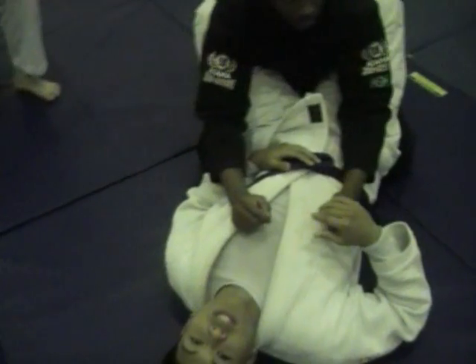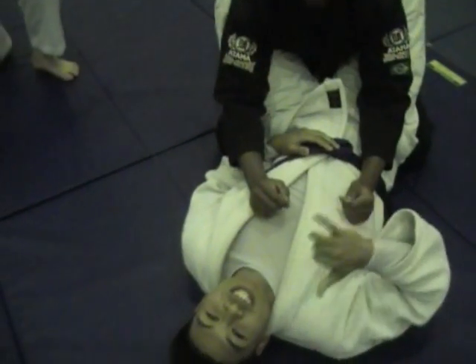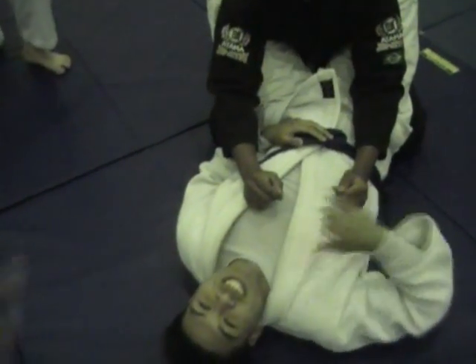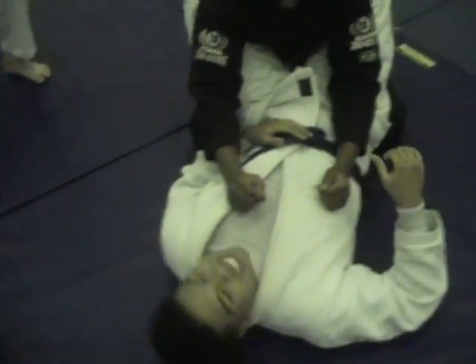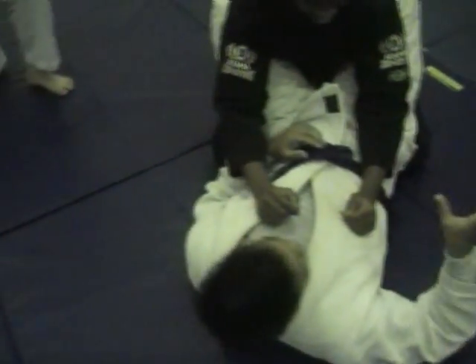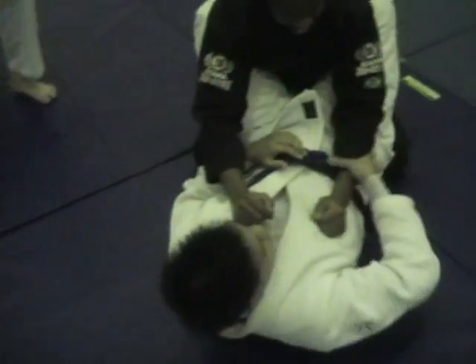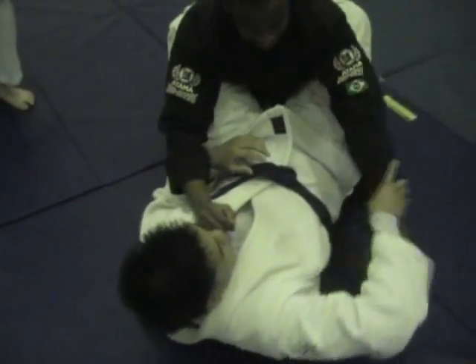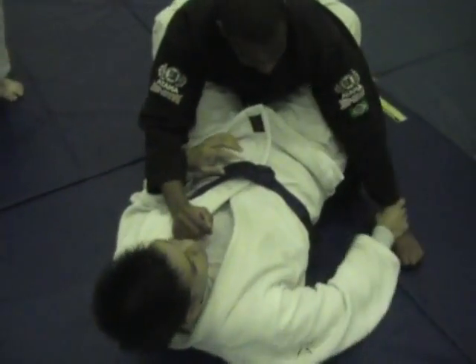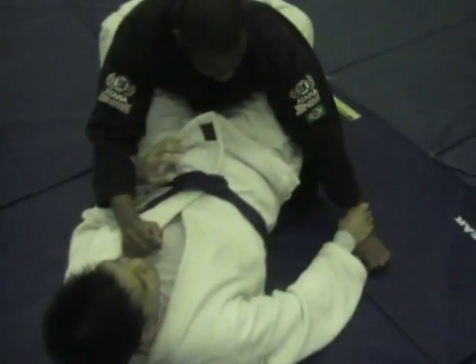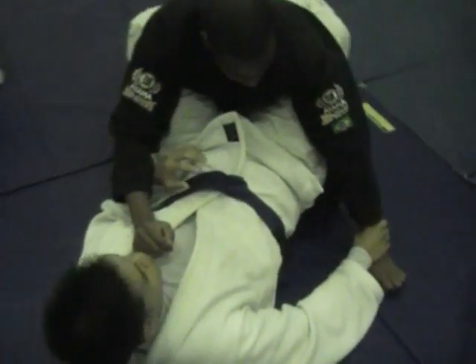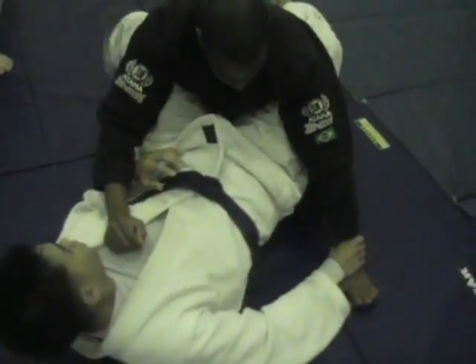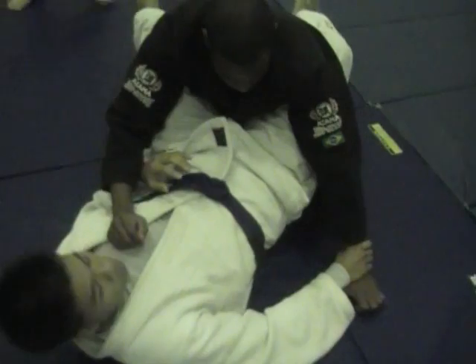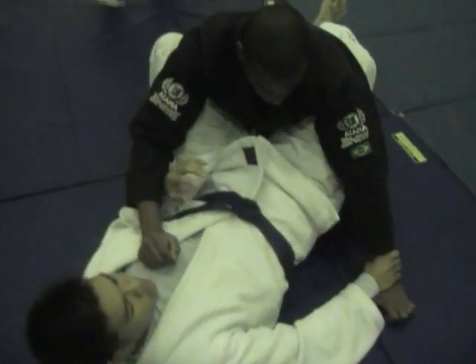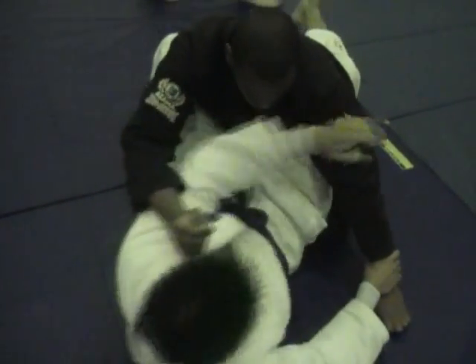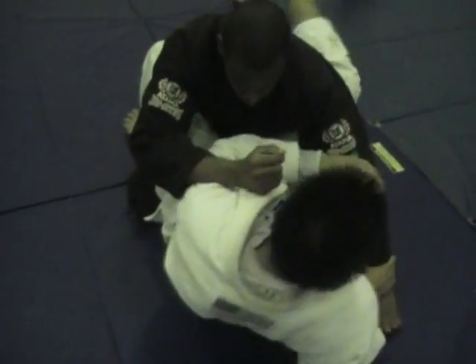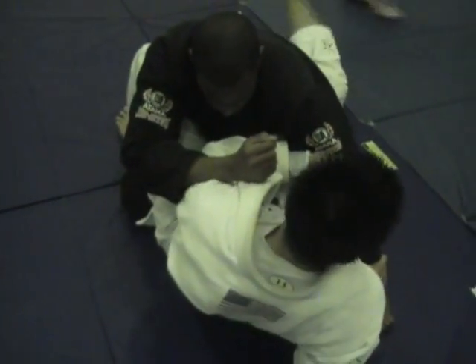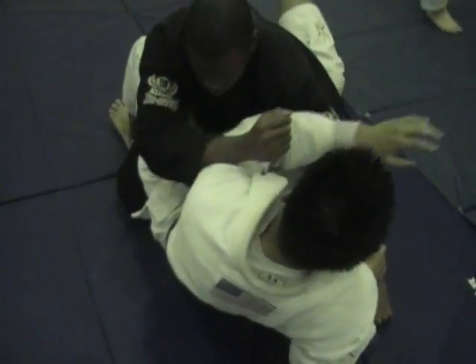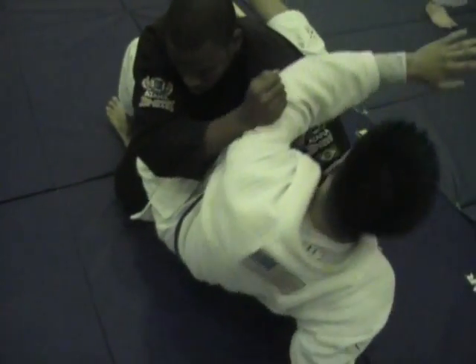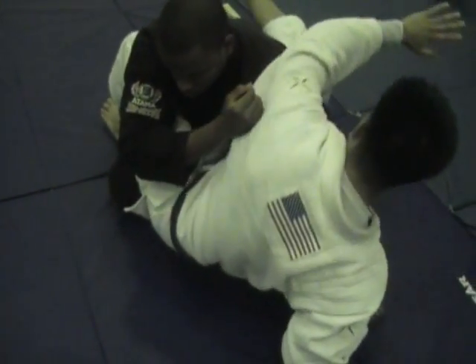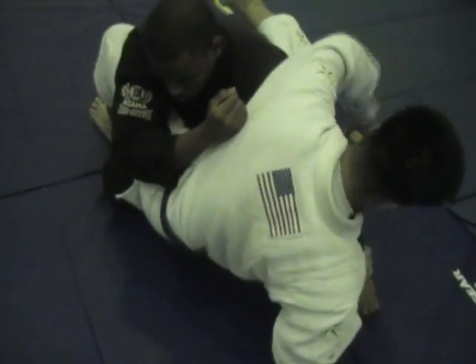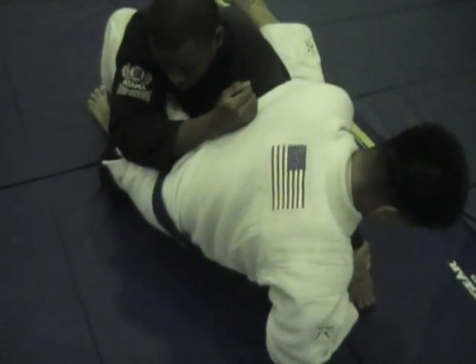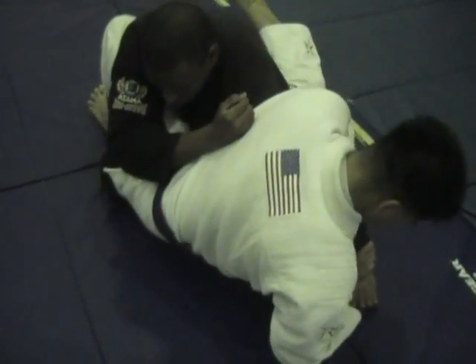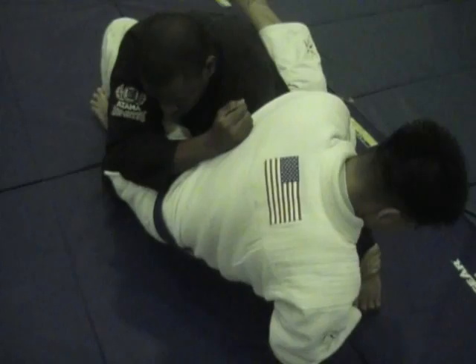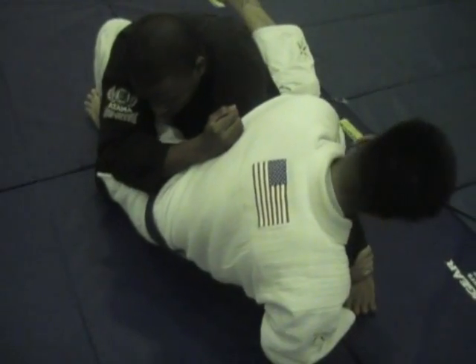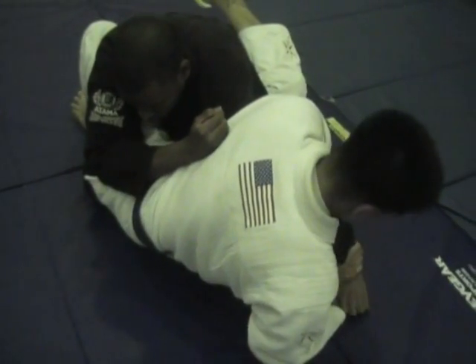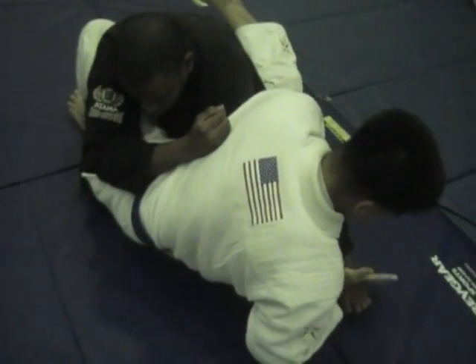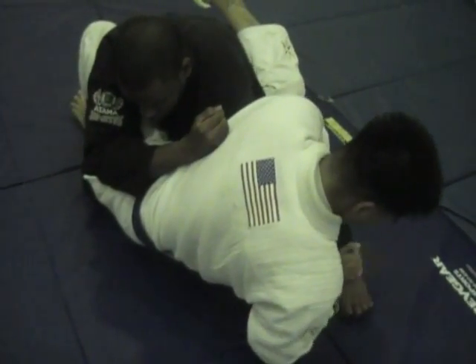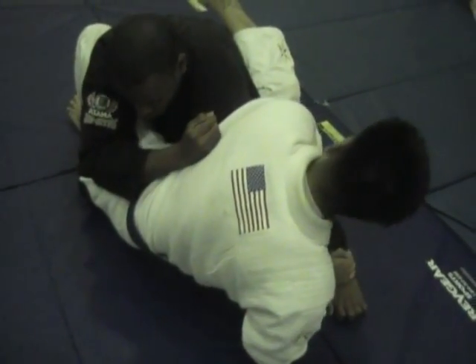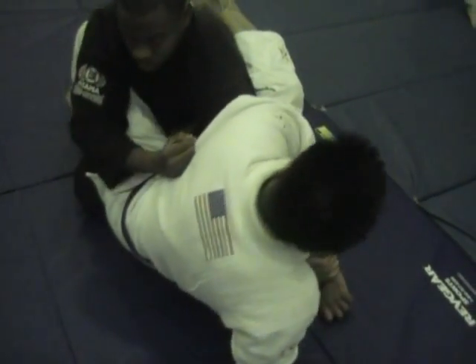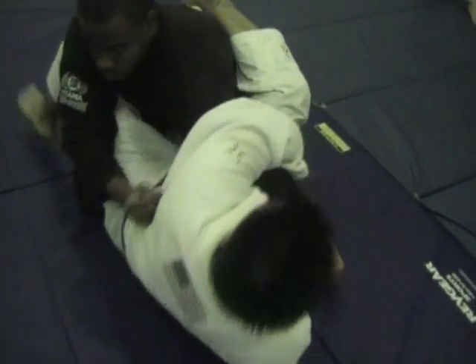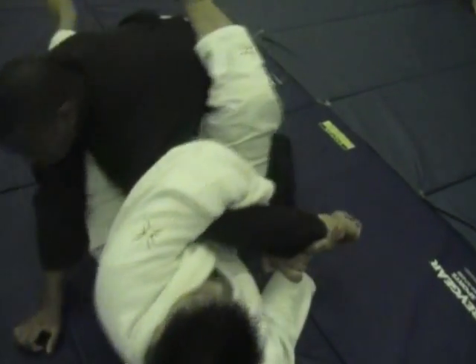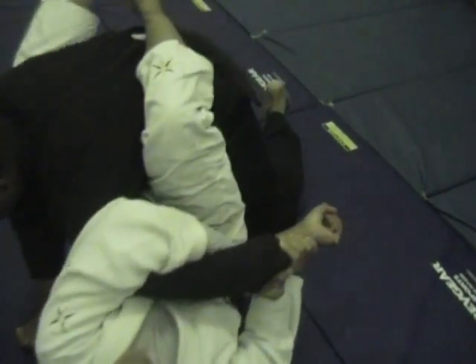Action! Take the arm and play it on the ground. Open the guard. Keep this one back. Sit up. Grab your arm and sit up. Fall back and take it.